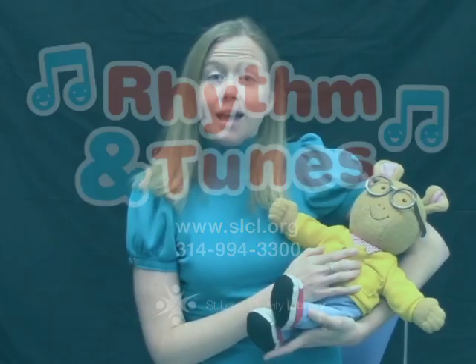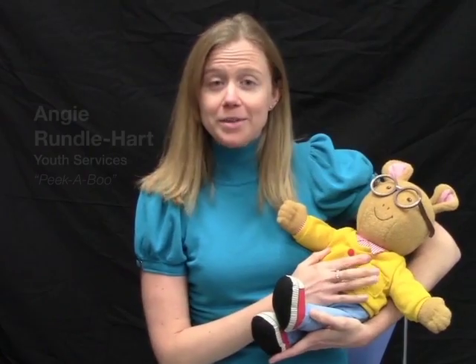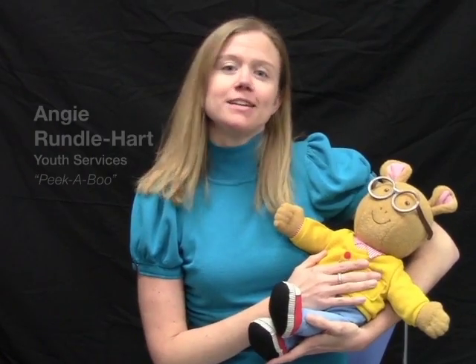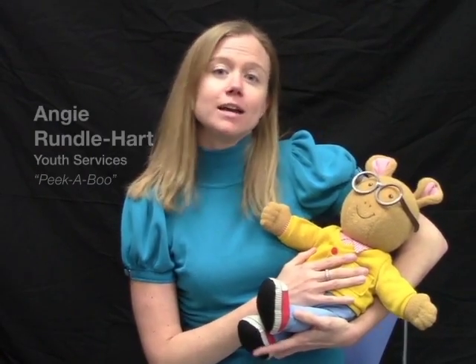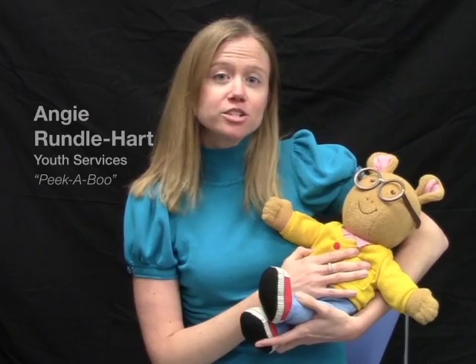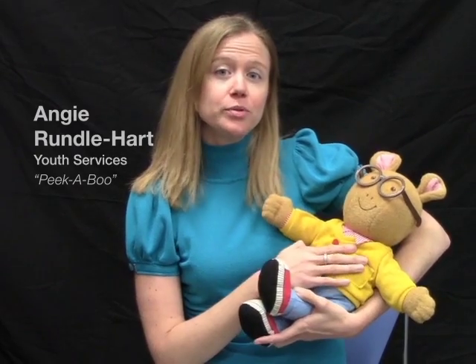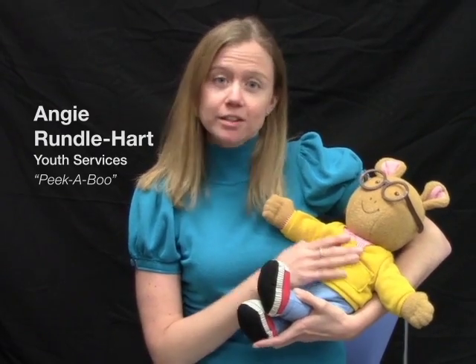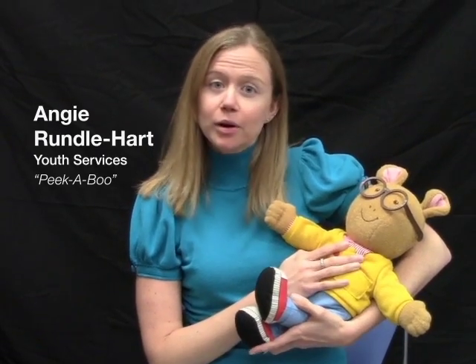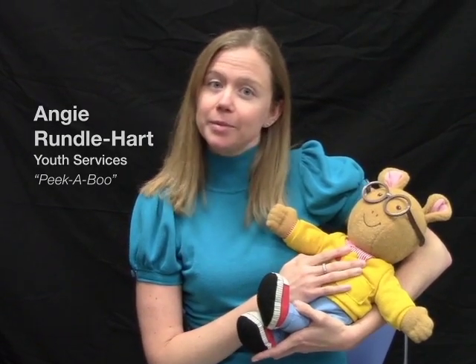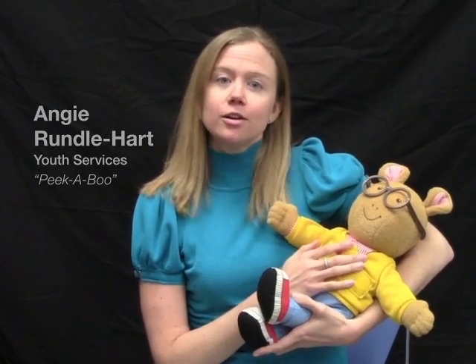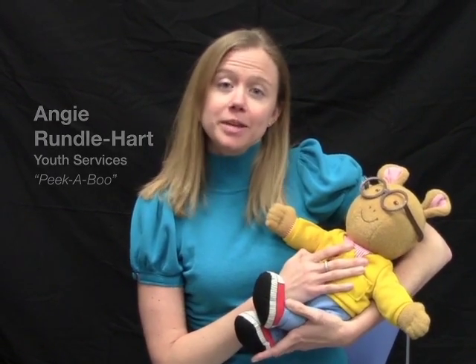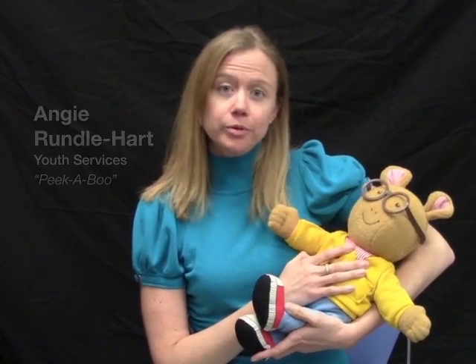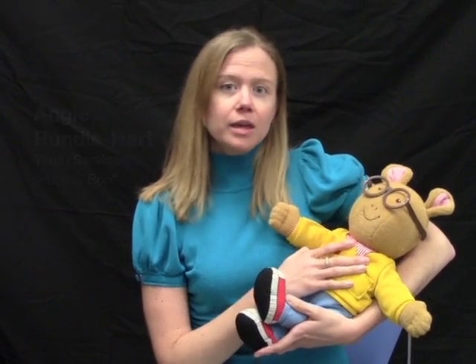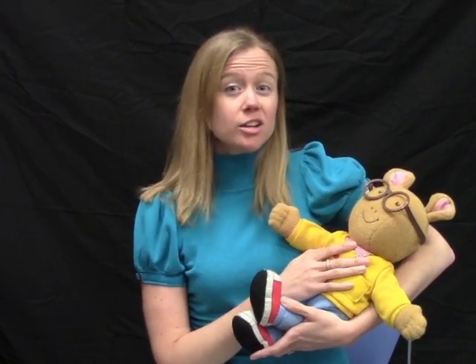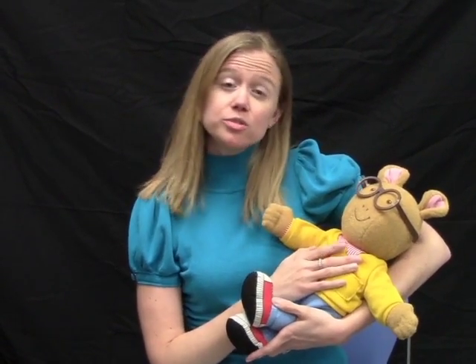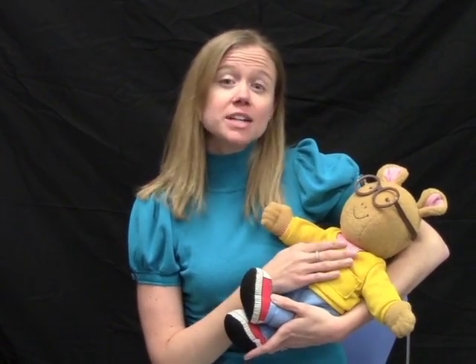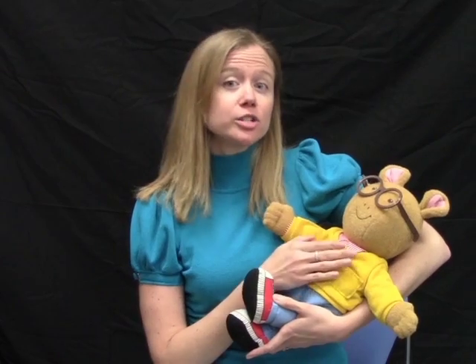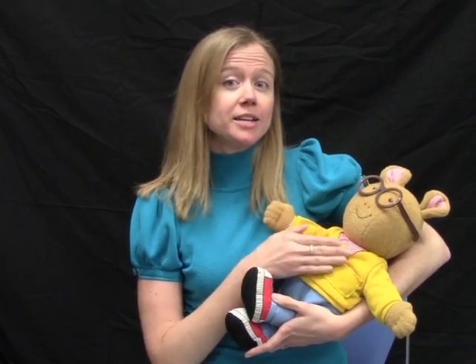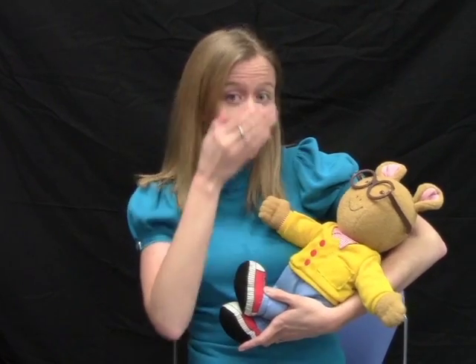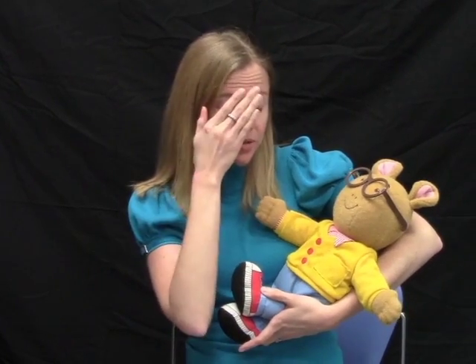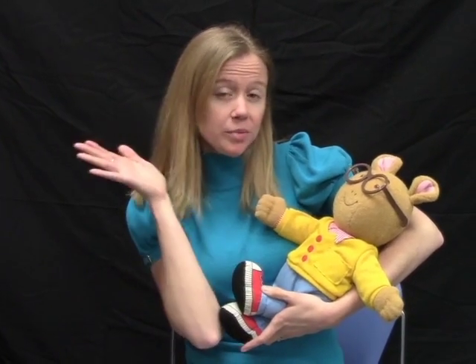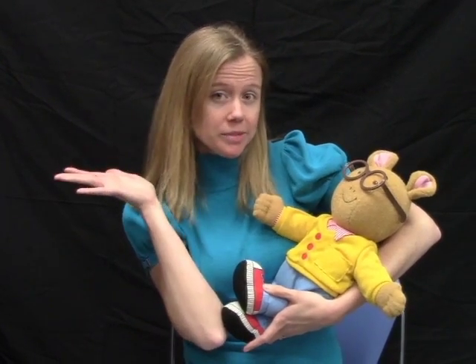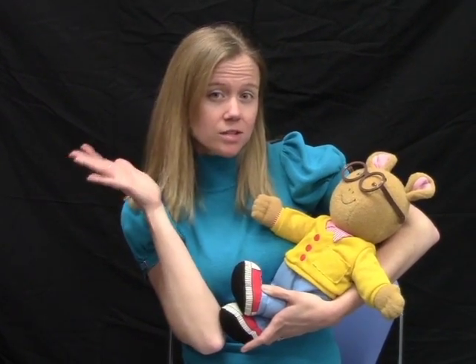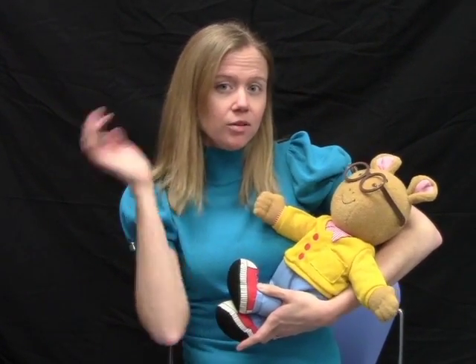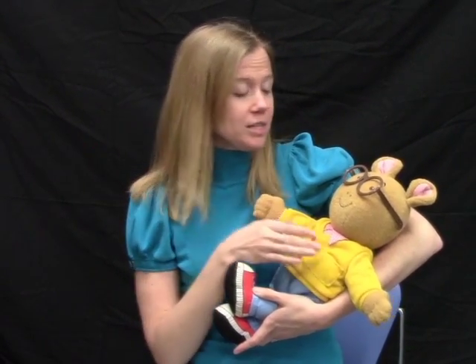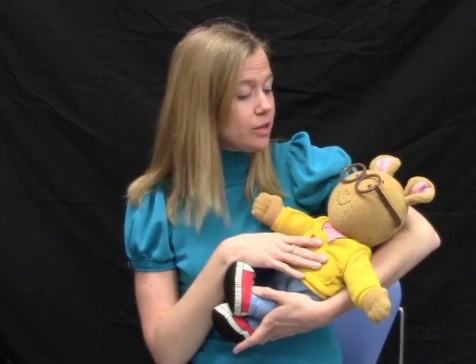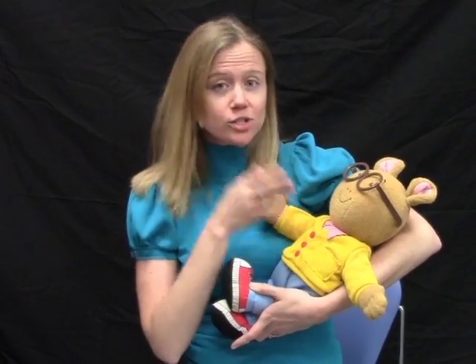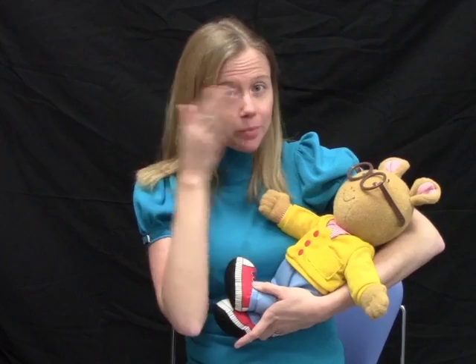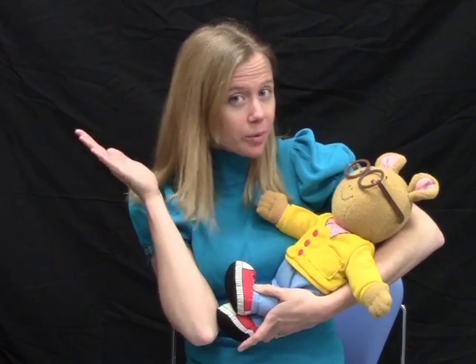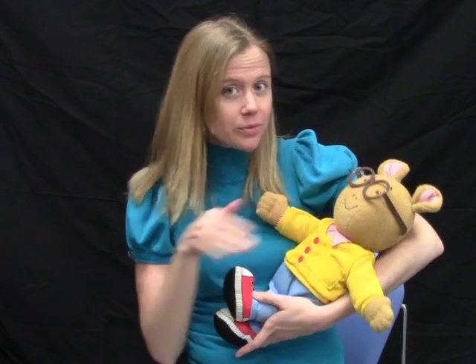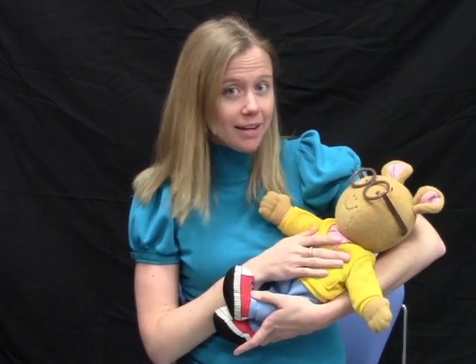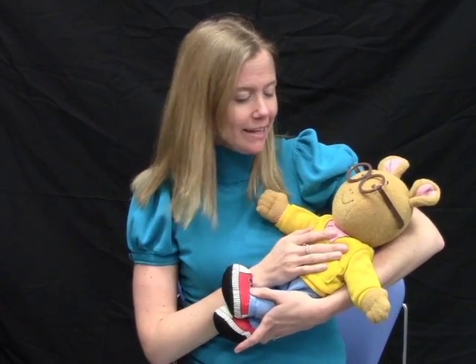Hi, I'm Angie, and today I'm going to show you a tickle for a baby called peek-a-boo. It could also be used for a toddler too, because they can do the peek-a-boo themselves. Or for a little one who's just learning peek-a-boo, it's really fun and exciting.